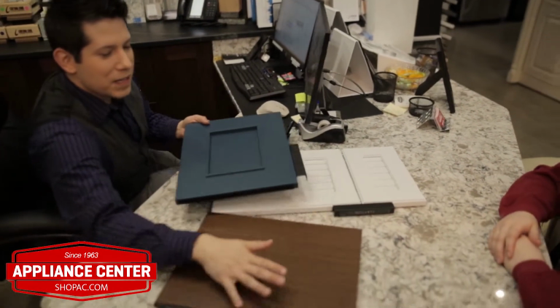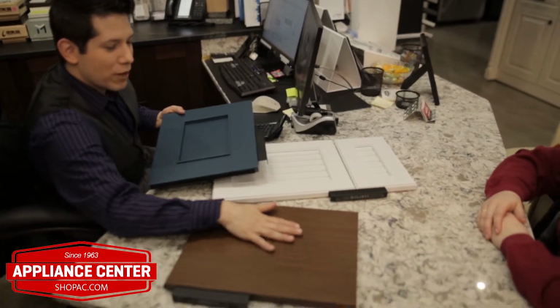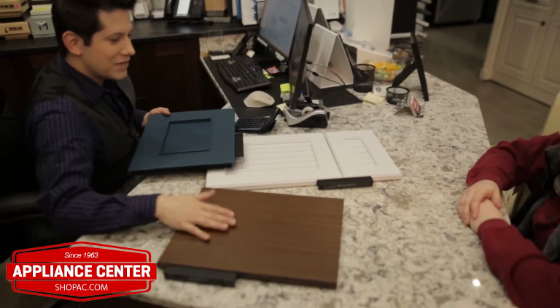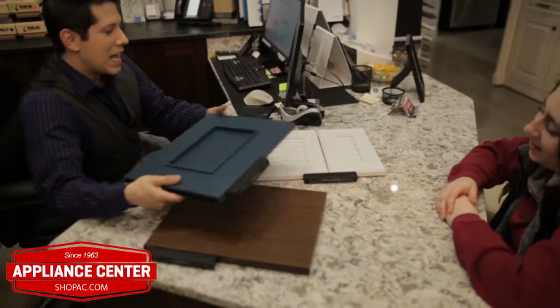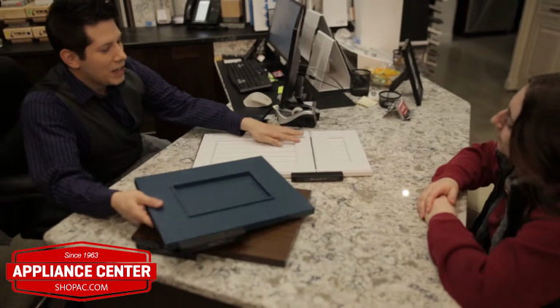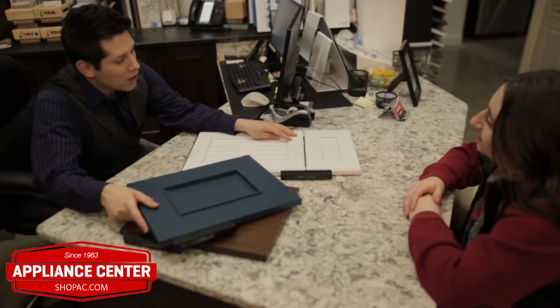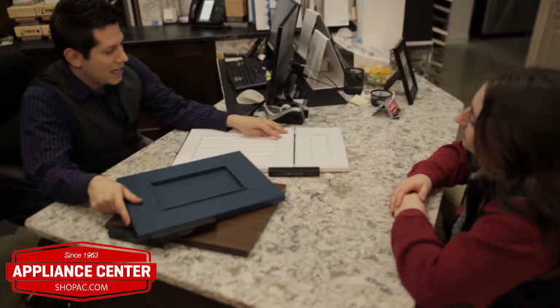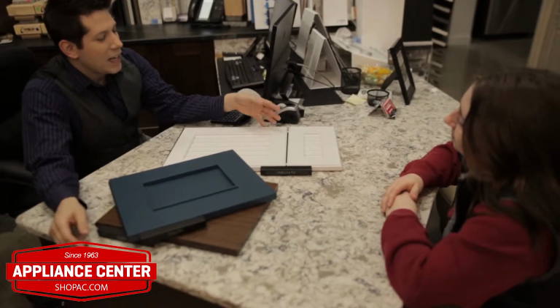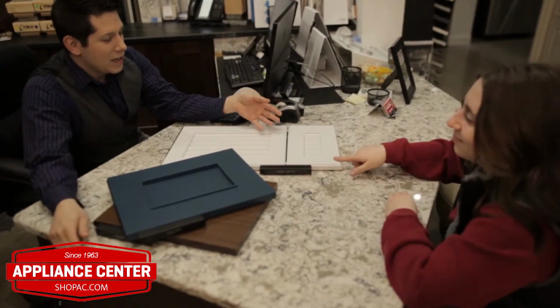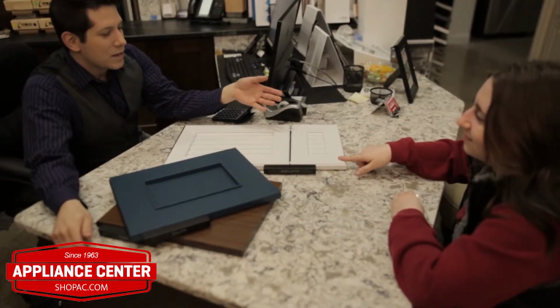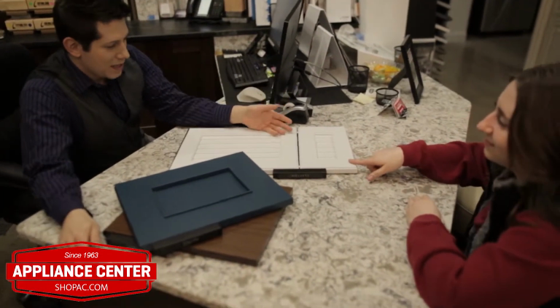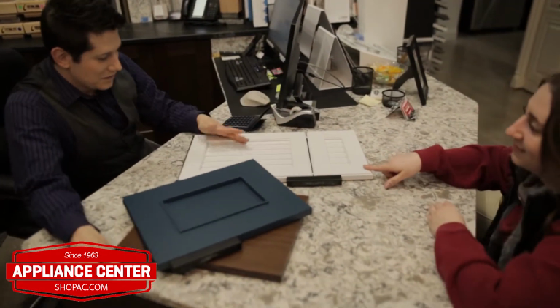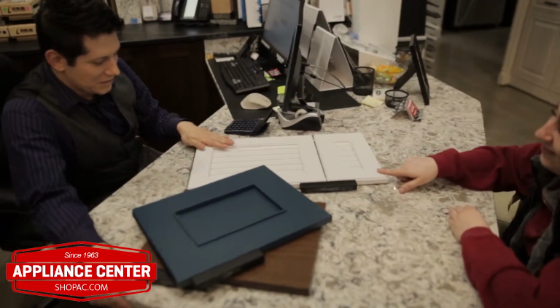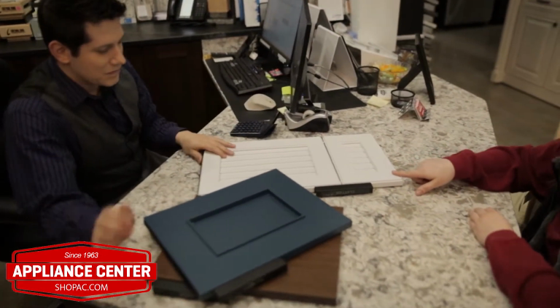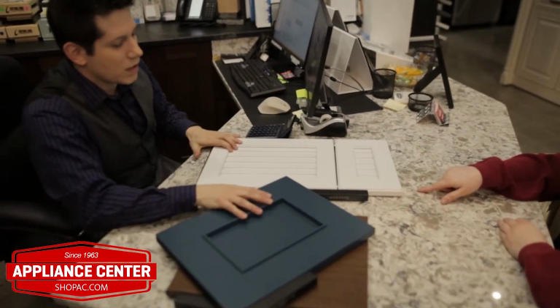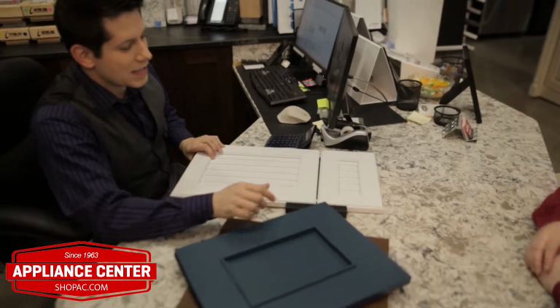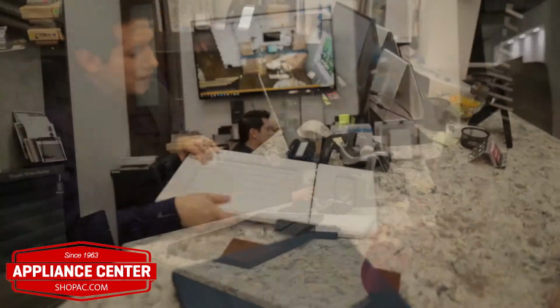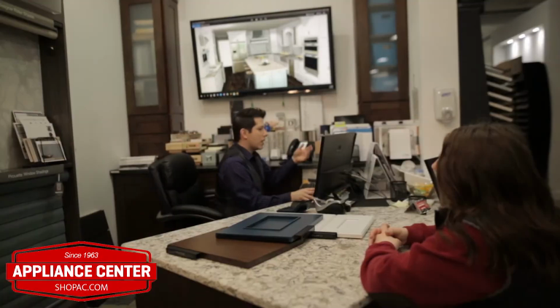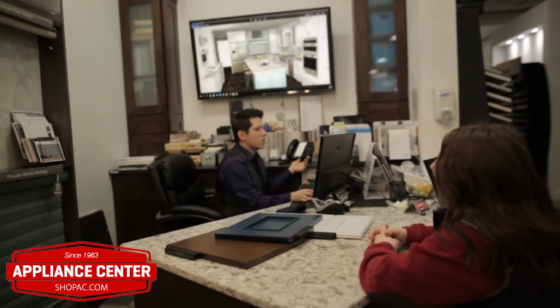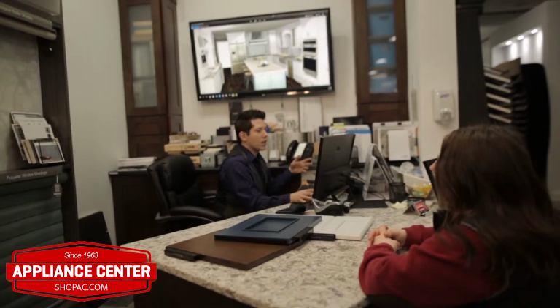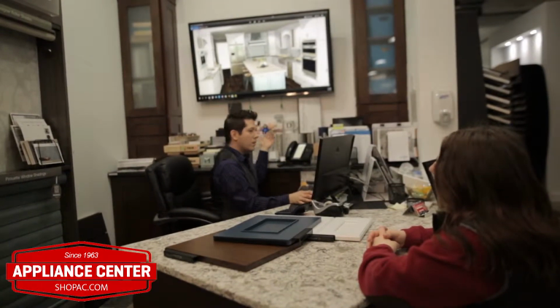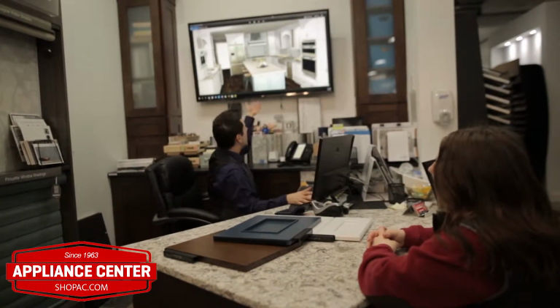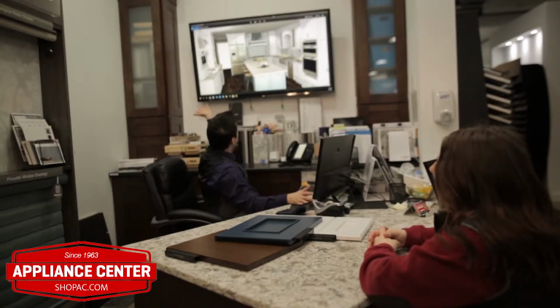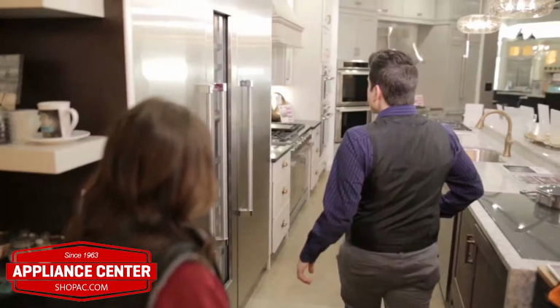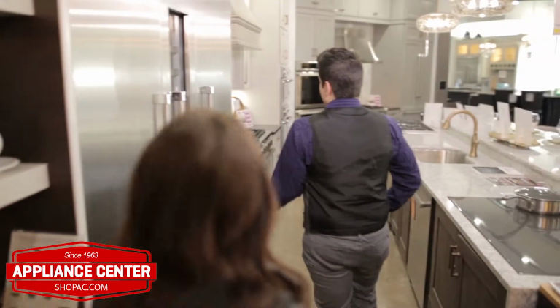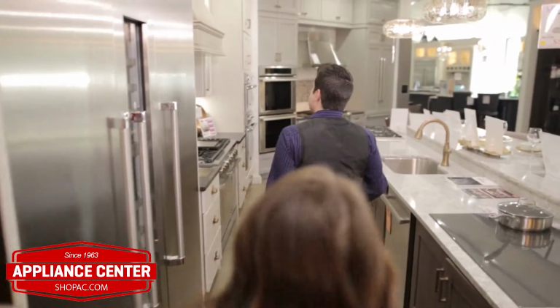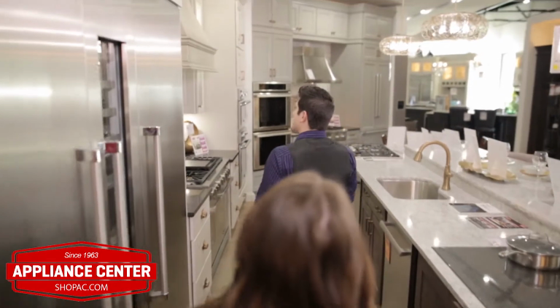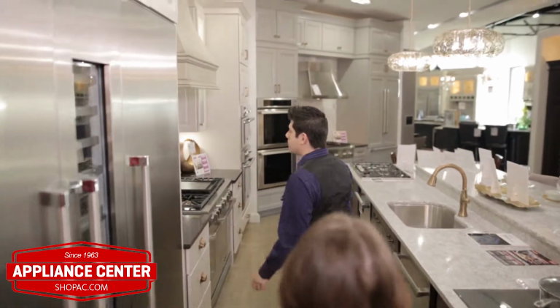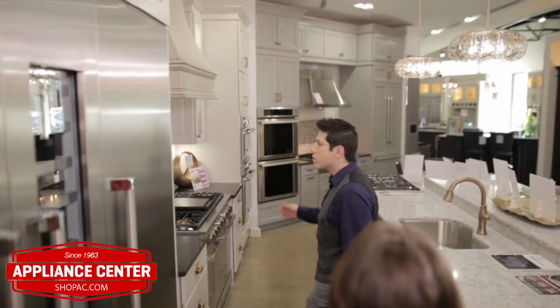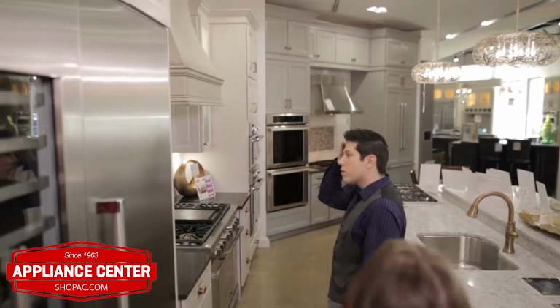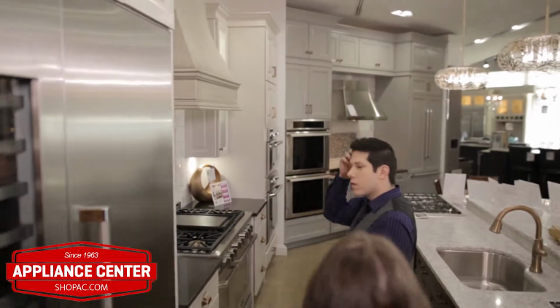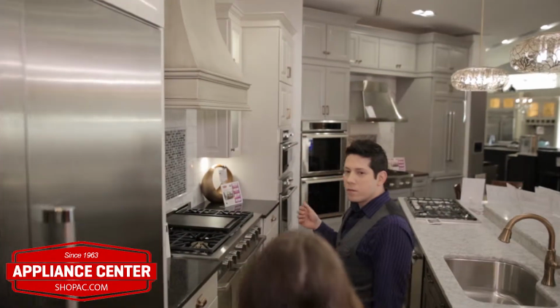I like to help pick out flooring, backsplash, countertops, paint colors, hardware, light fixtures. I really like to show the whole kitchen completed. I really love working with clients on a personal level.